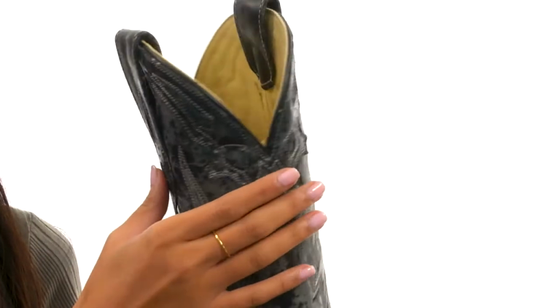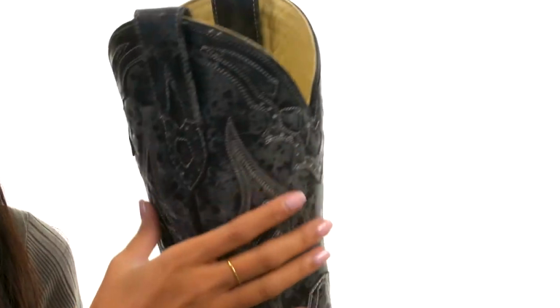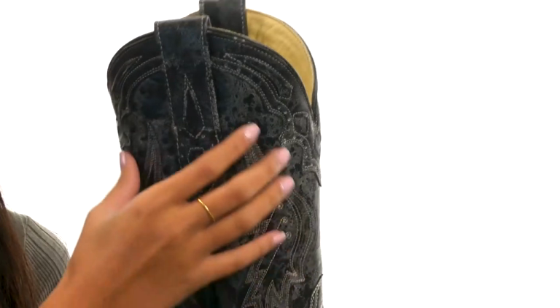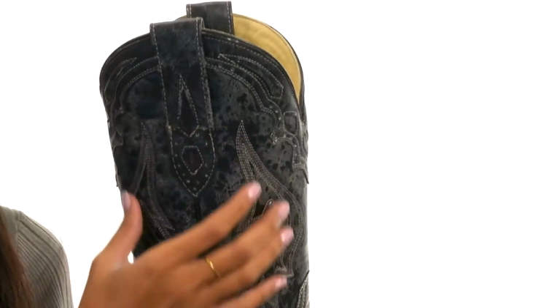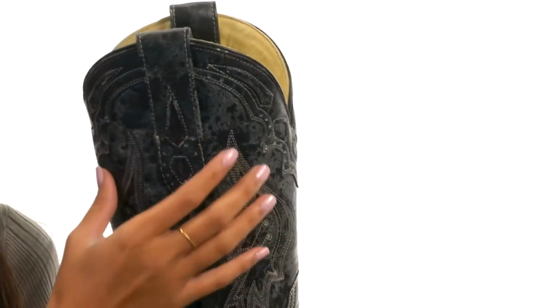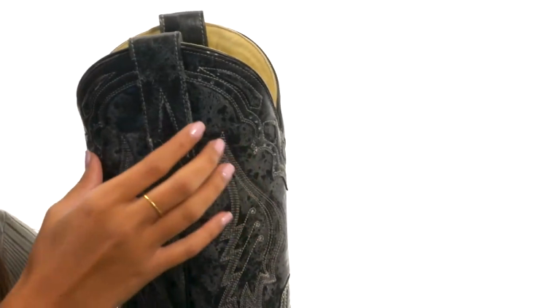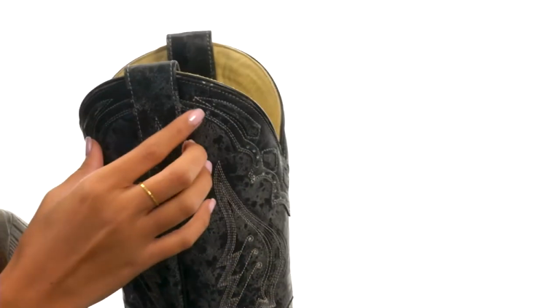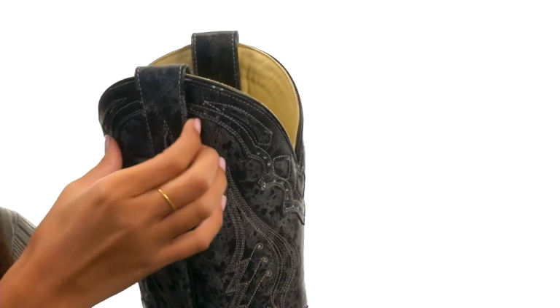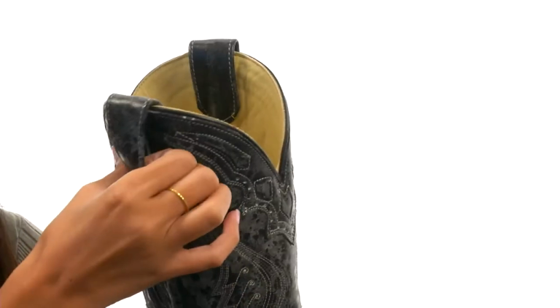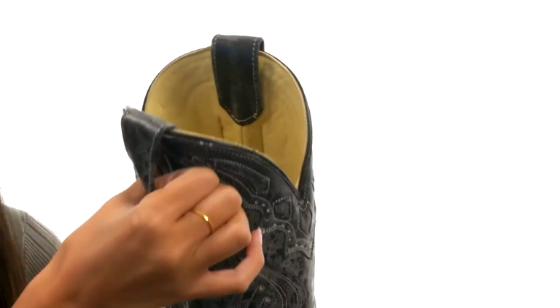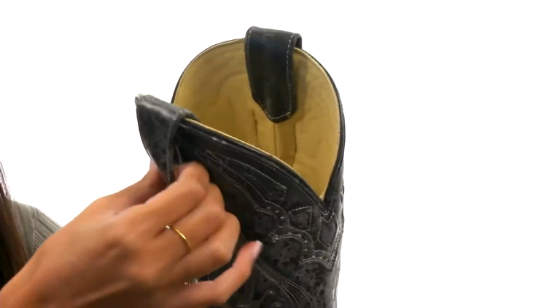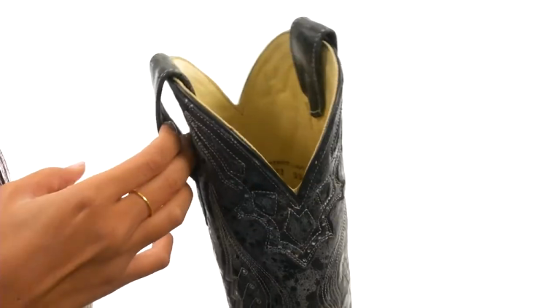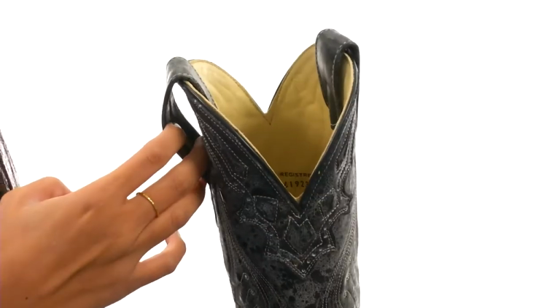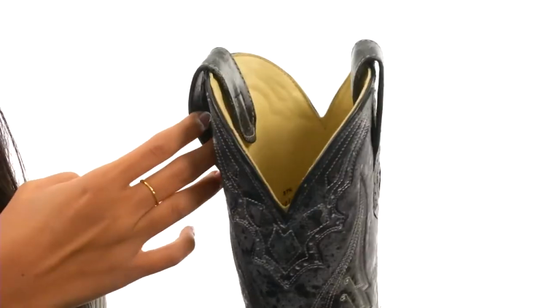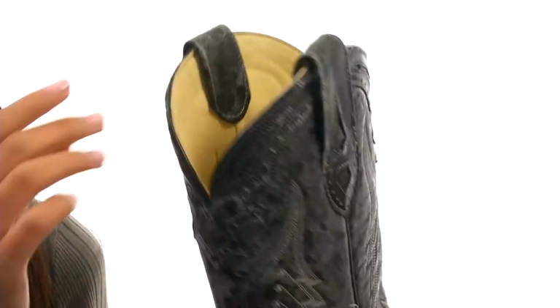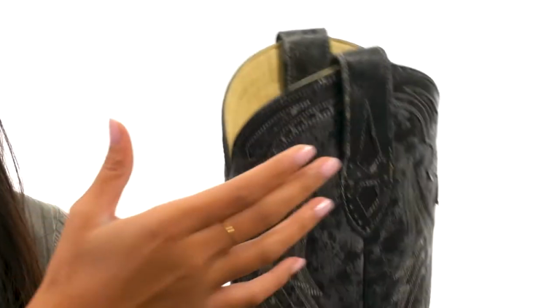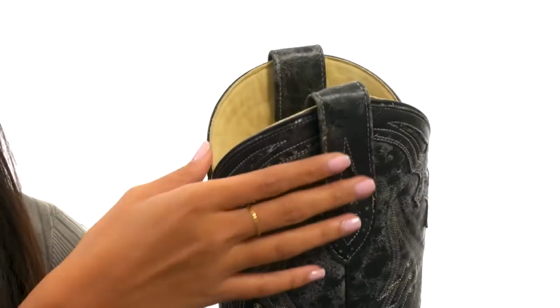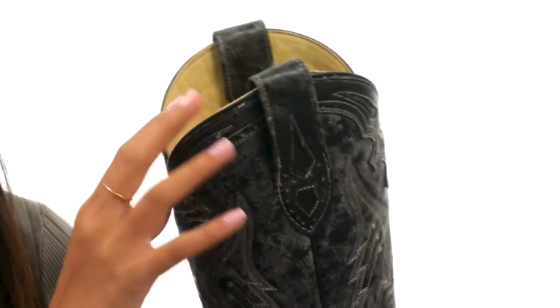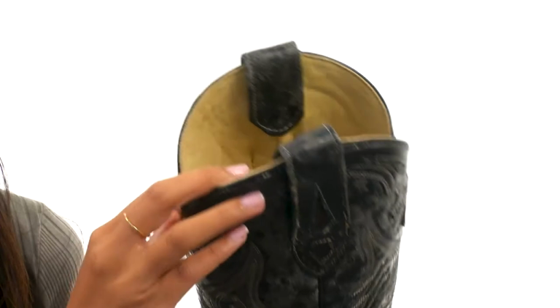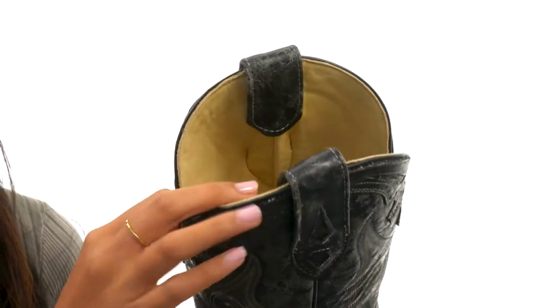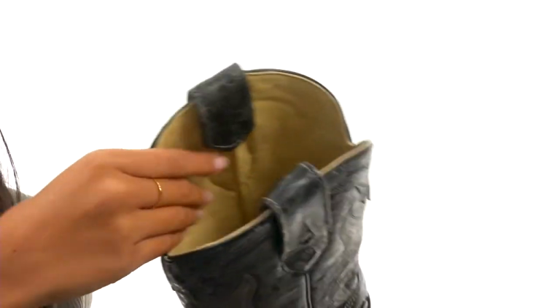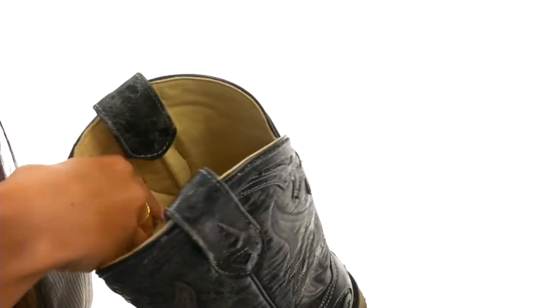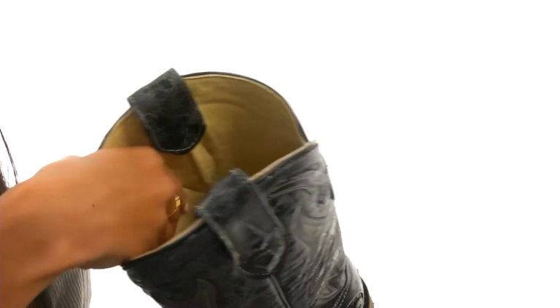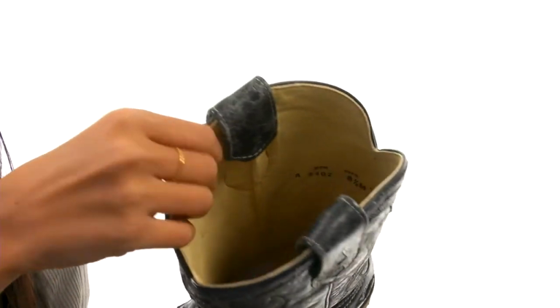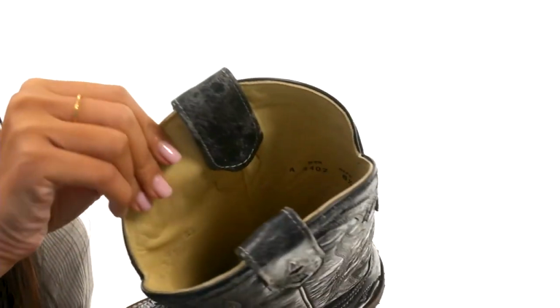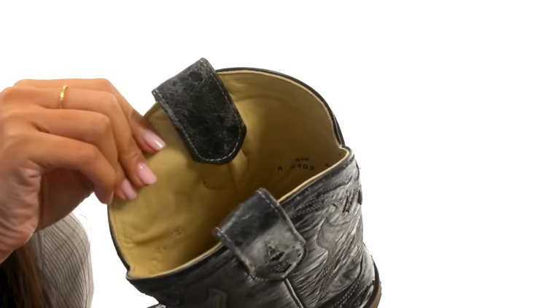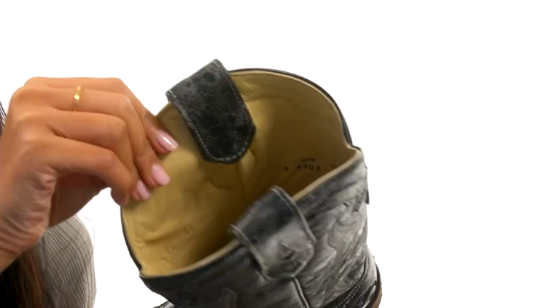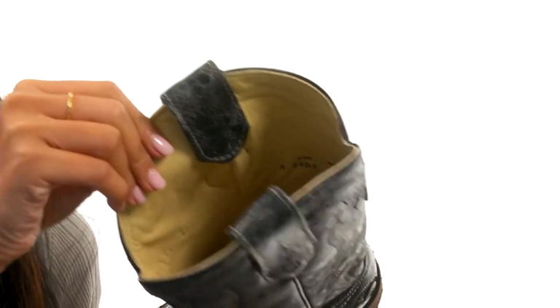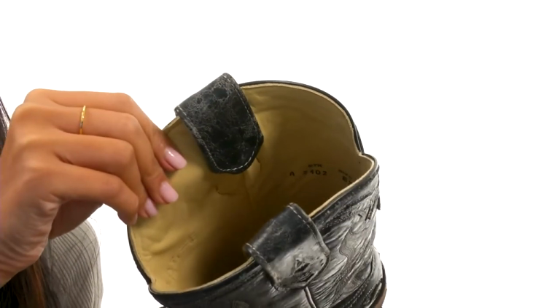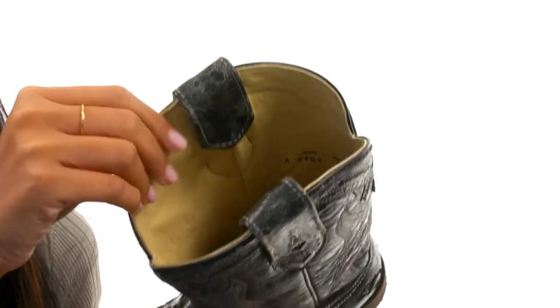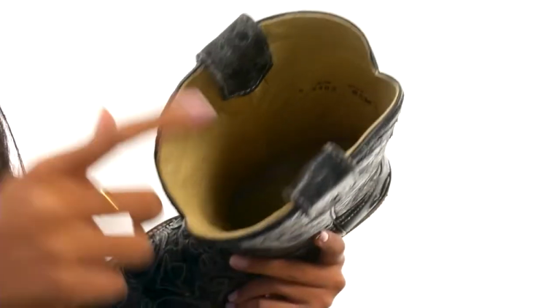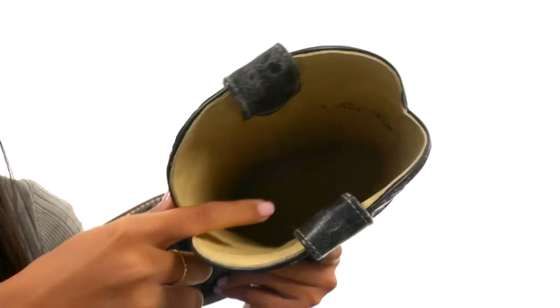That definitely gives it that sort of roughed up, edgy vibe. Plus there's a pull-on design with pull tabs on each side for easier on and off access, while the interiors have smooth leather linings.